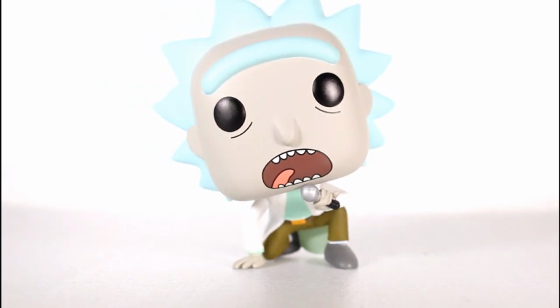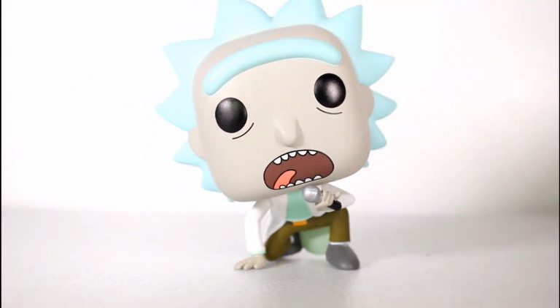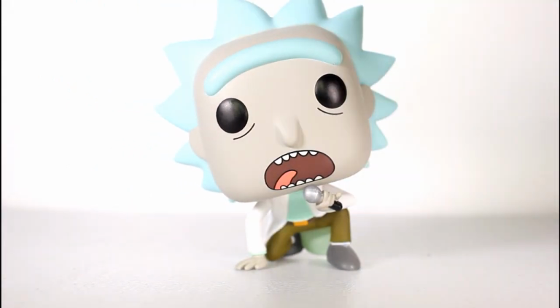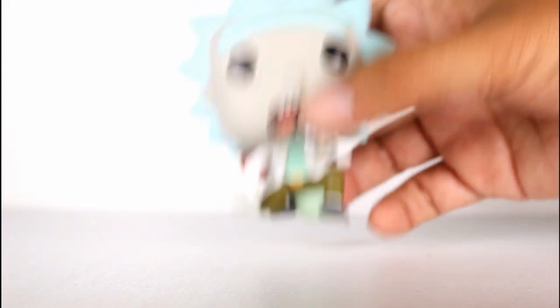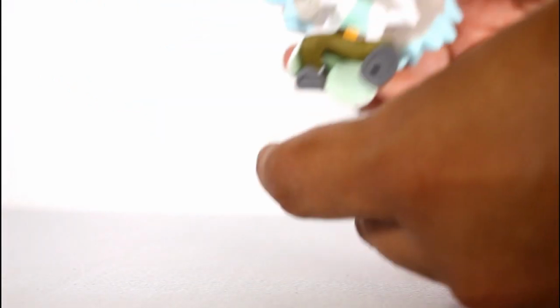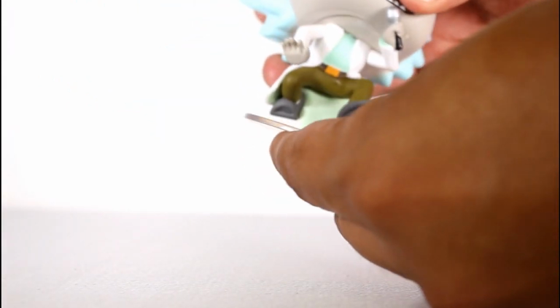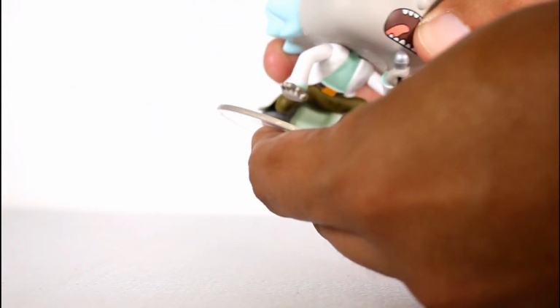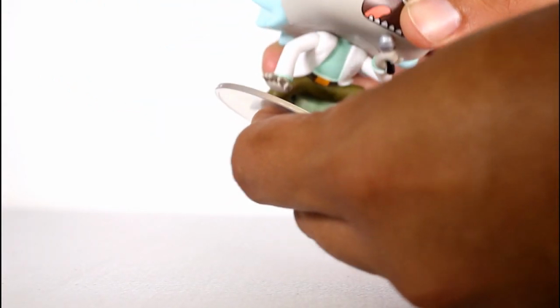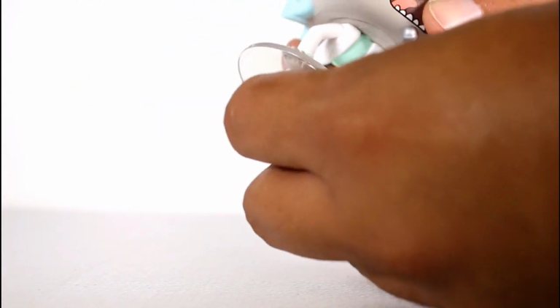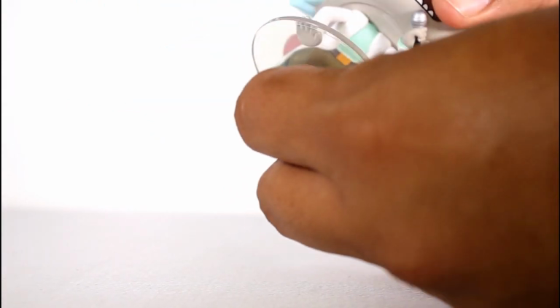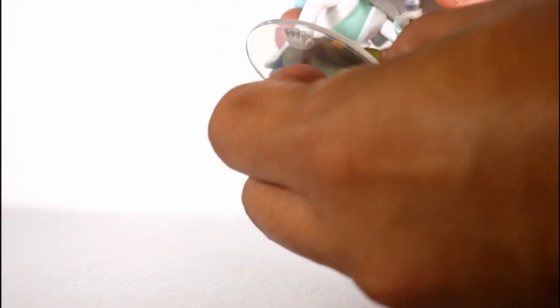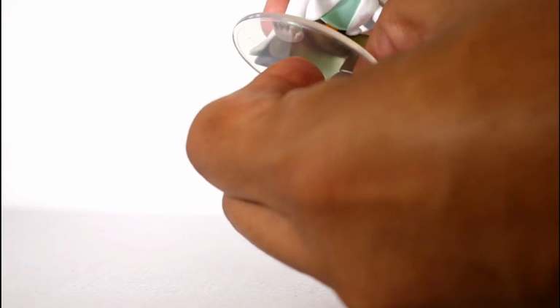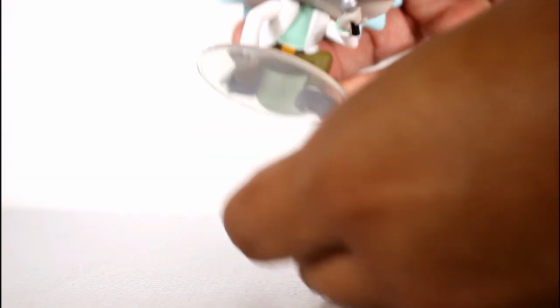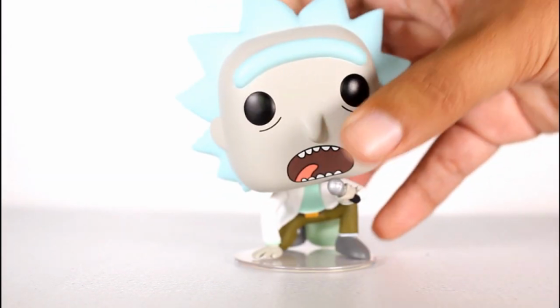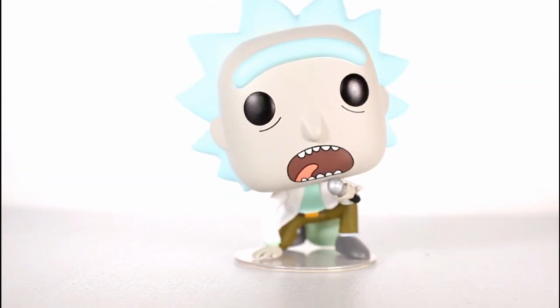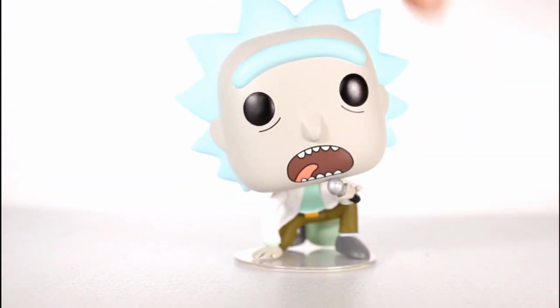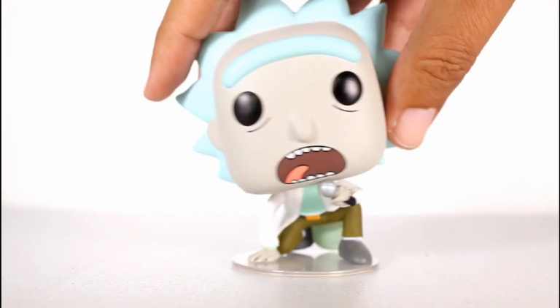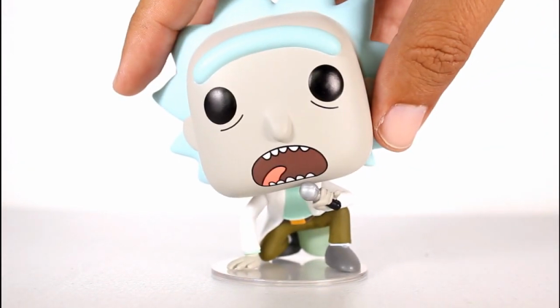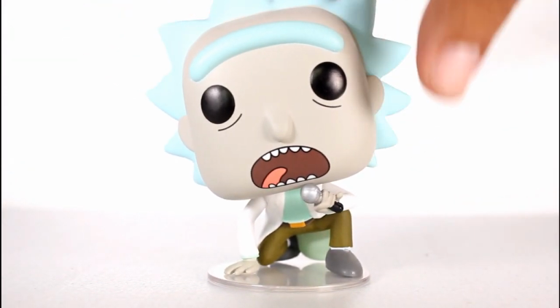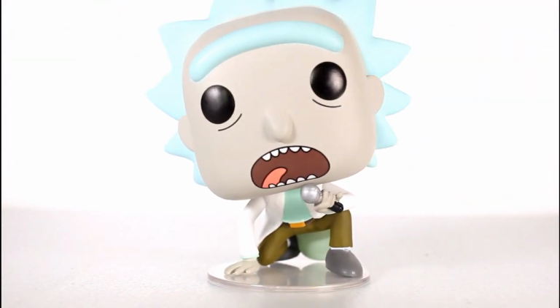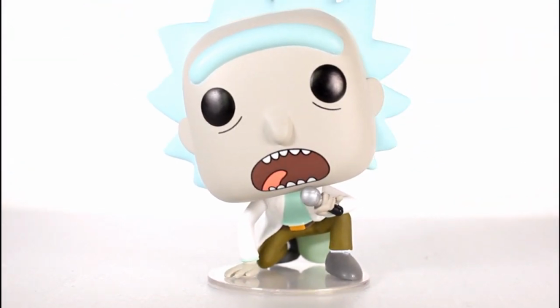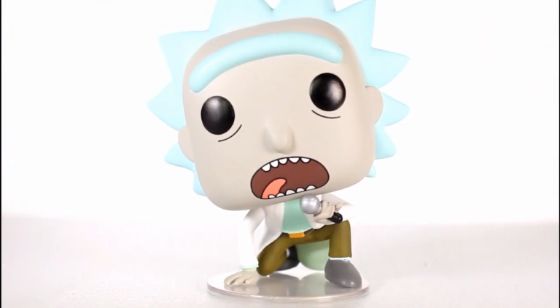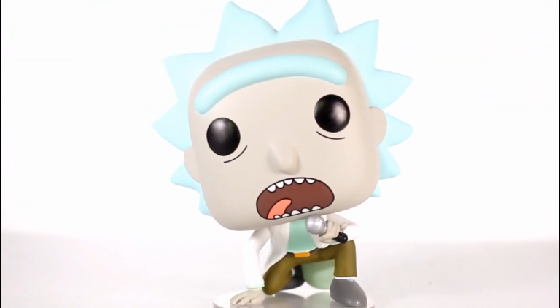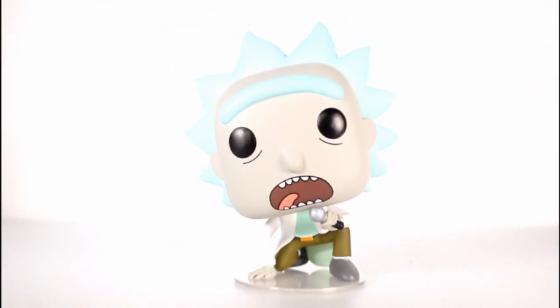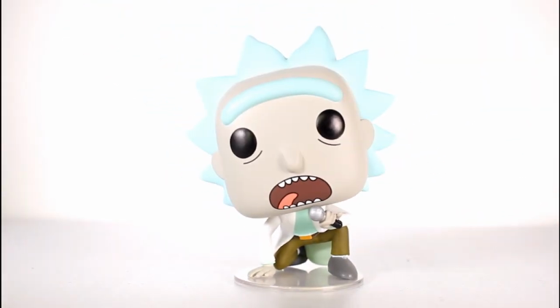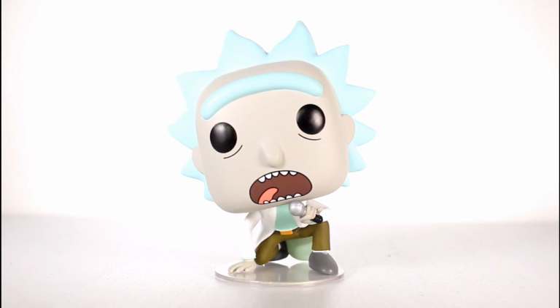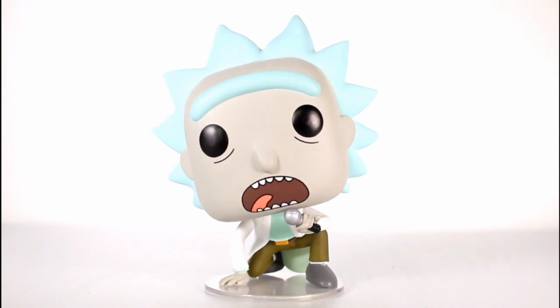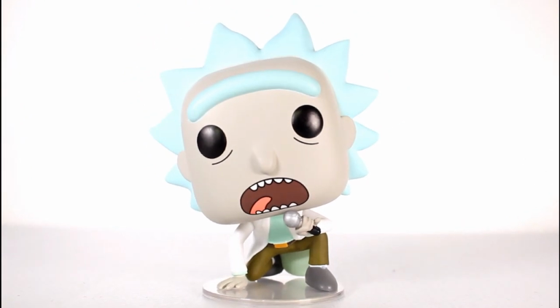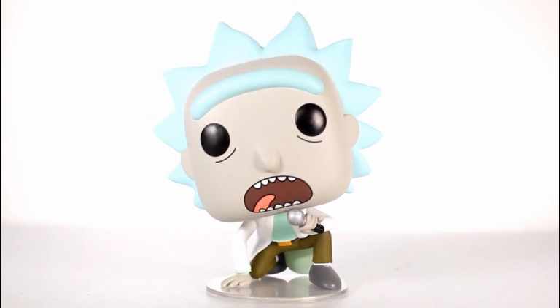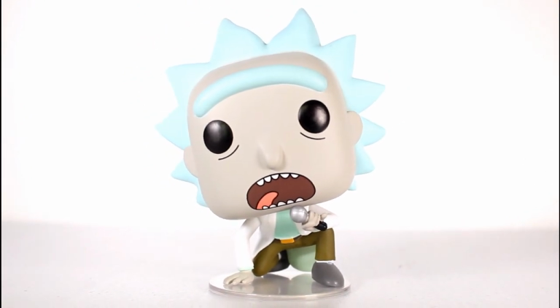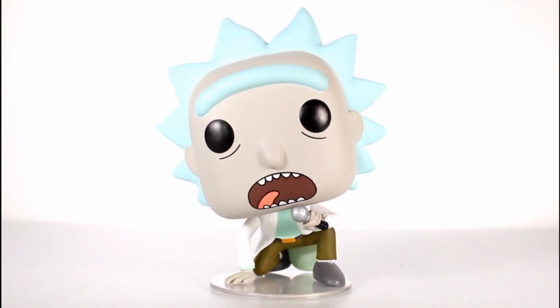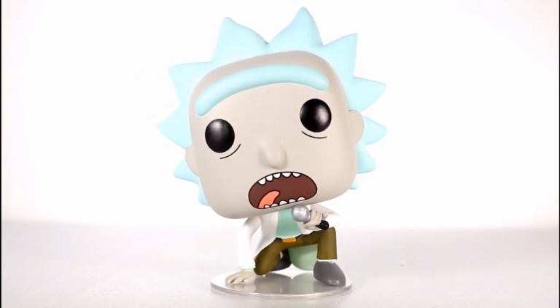This figure does come with a figure stand, even though it doesn't really need it. But still, there you go. The plug was a little tight for his hole. This pop looks really, really good on the tabletop.